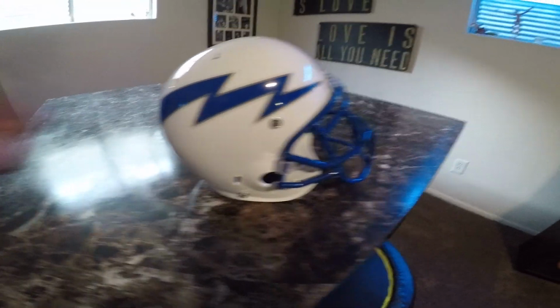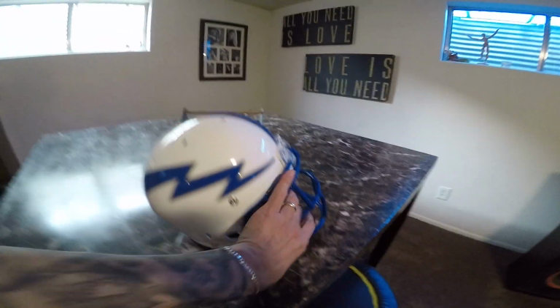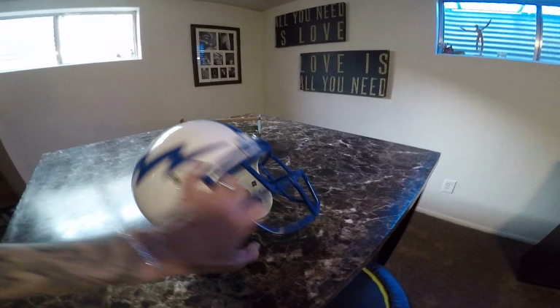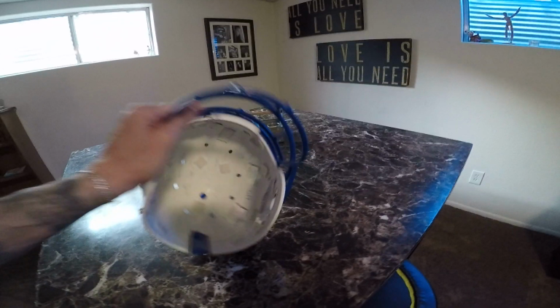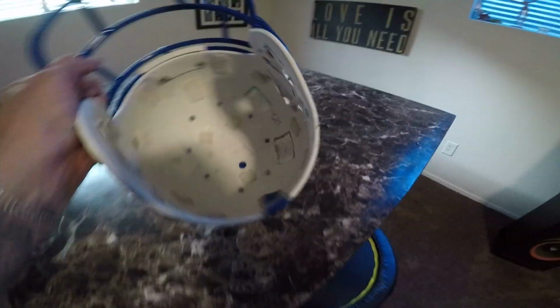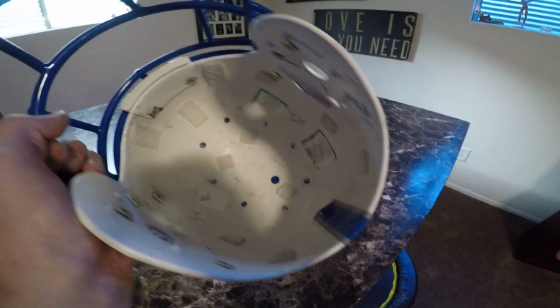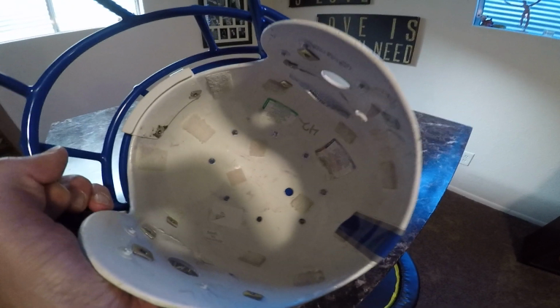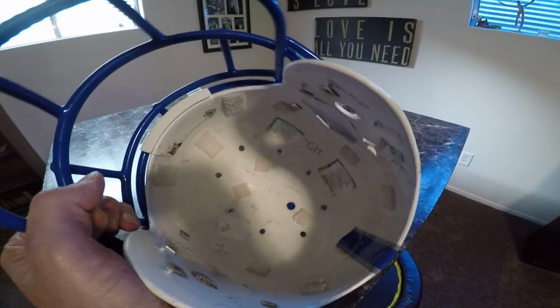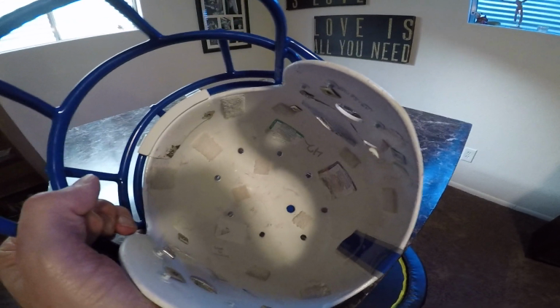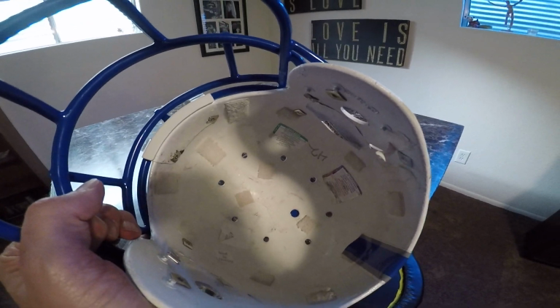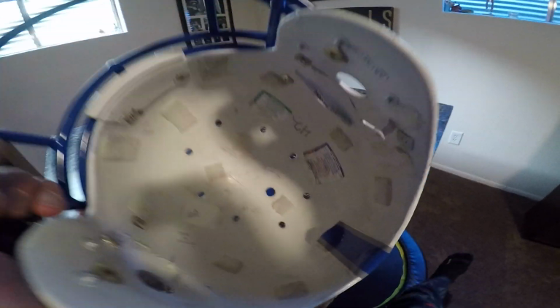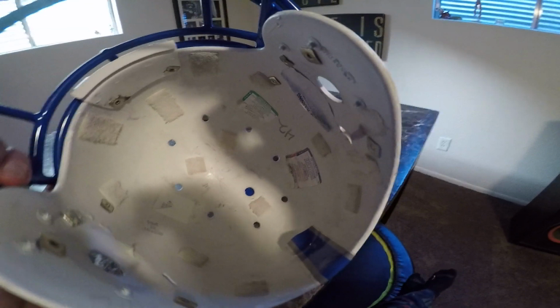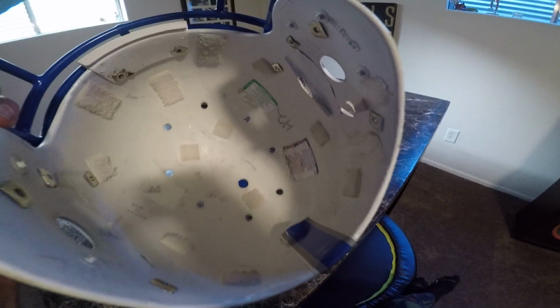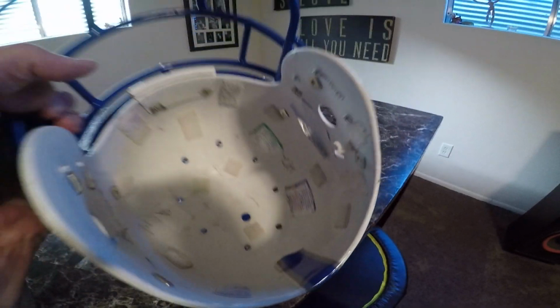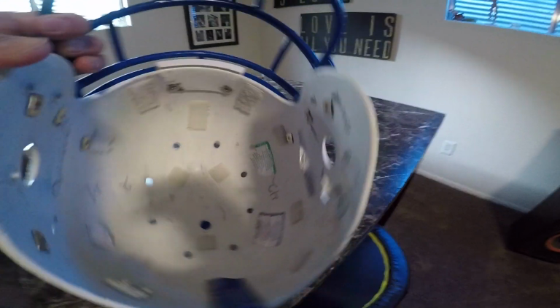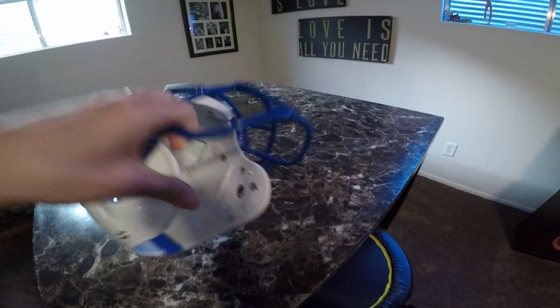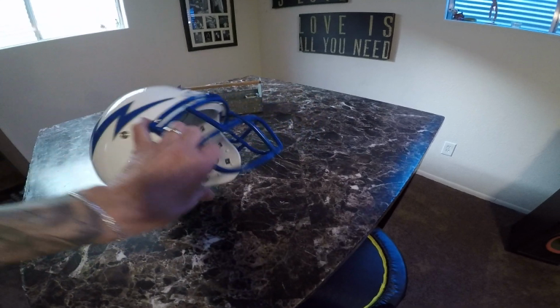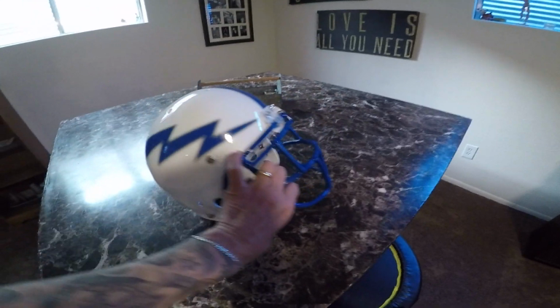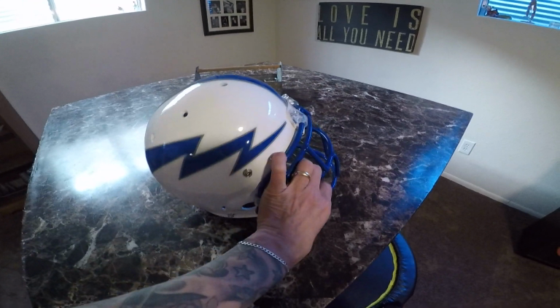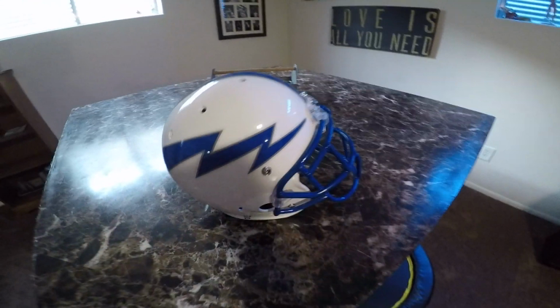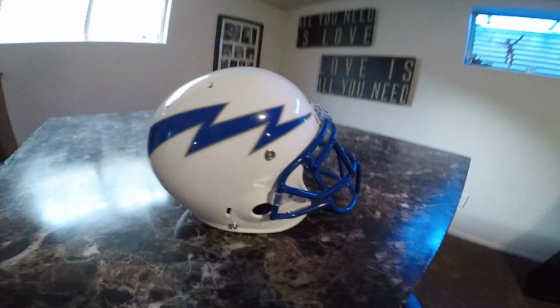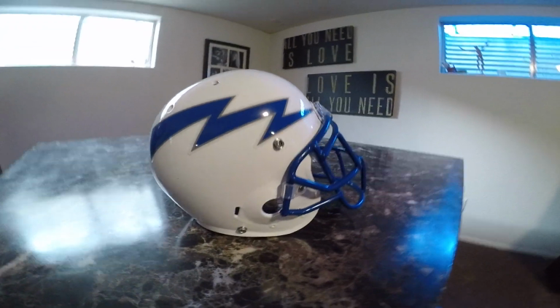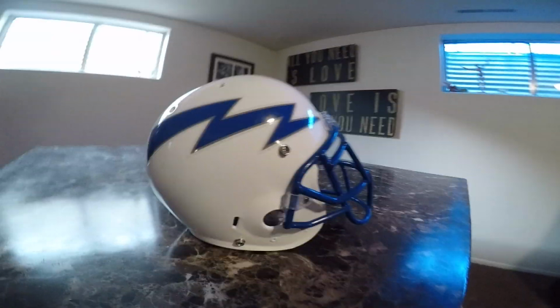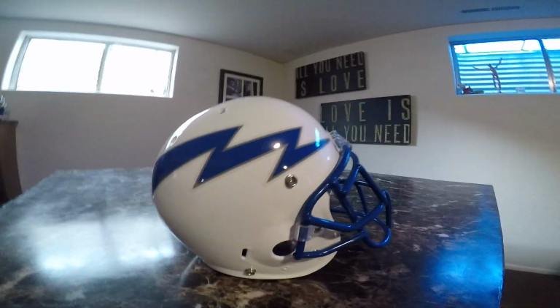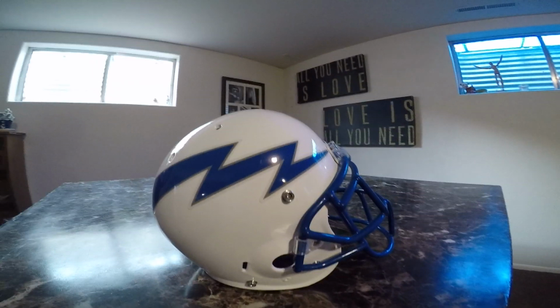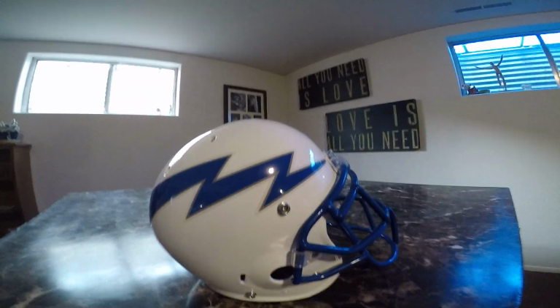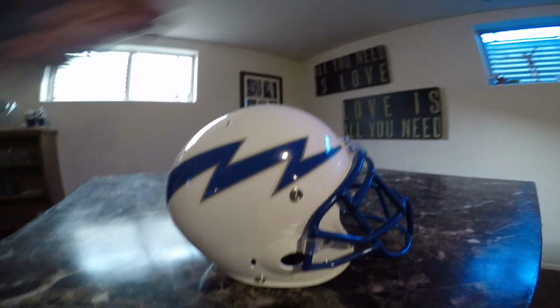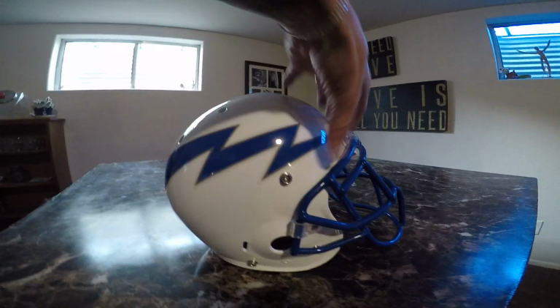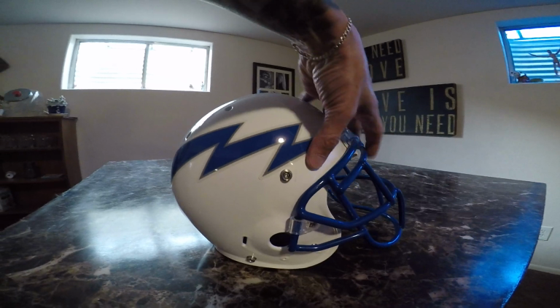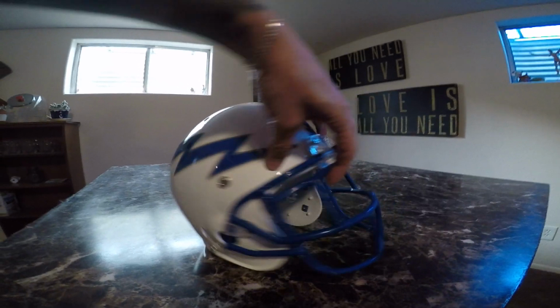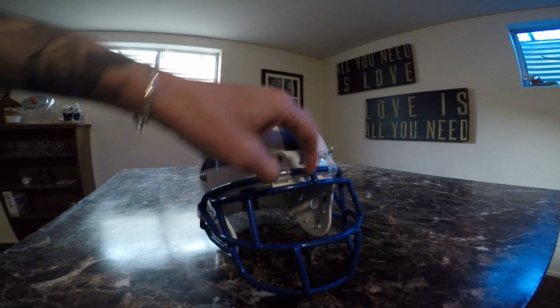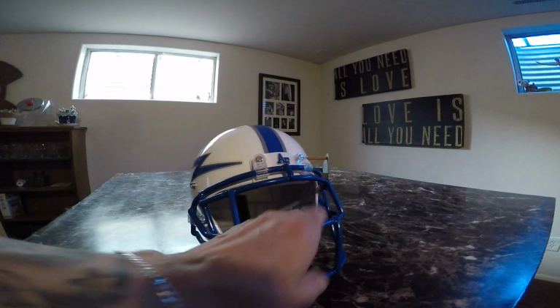The only thing that's missing because of safety reasons is they take out the padding inside. Got a good deal — I picked this up at the Air Force Academy and I love it.